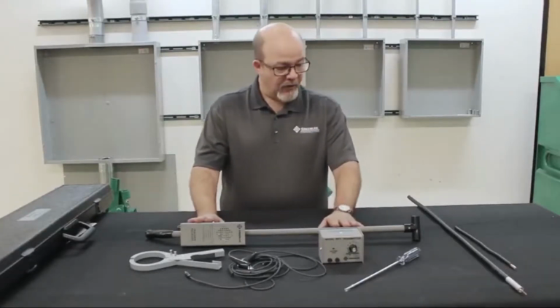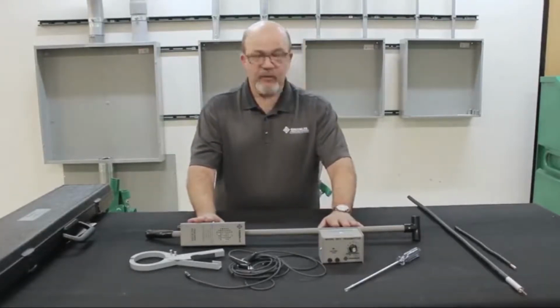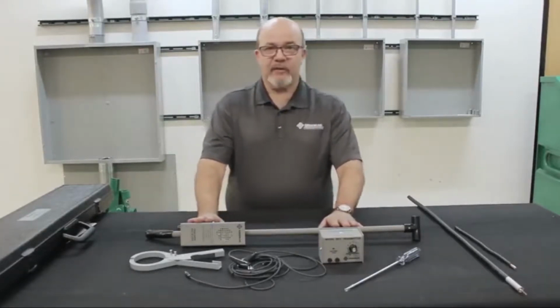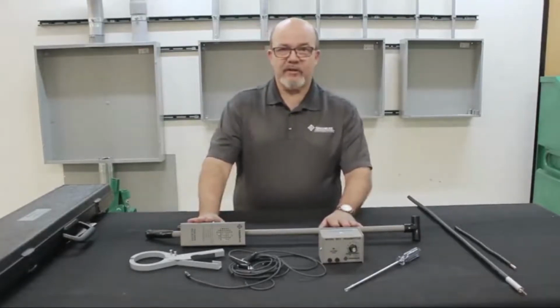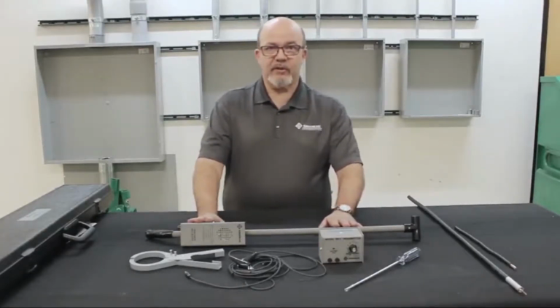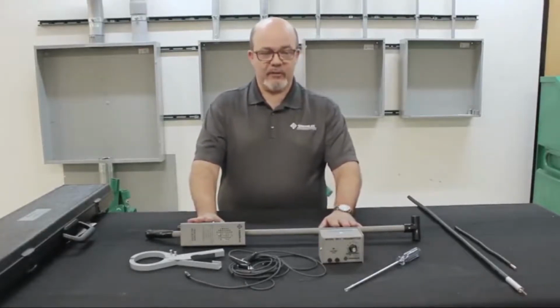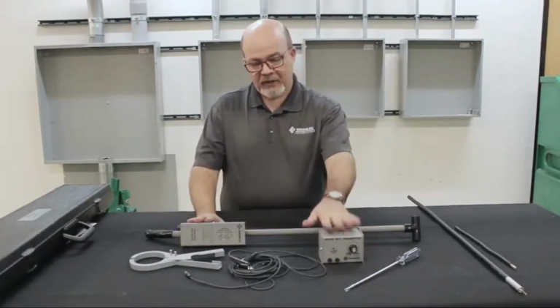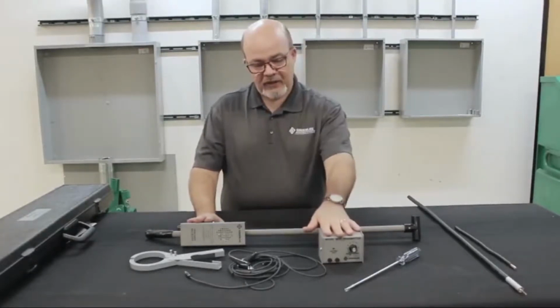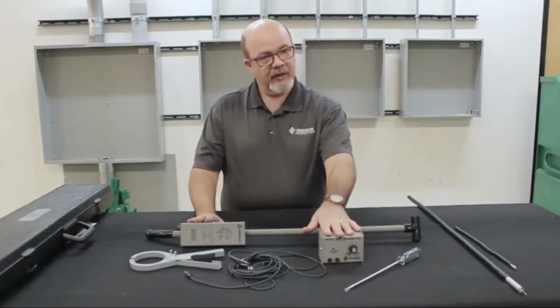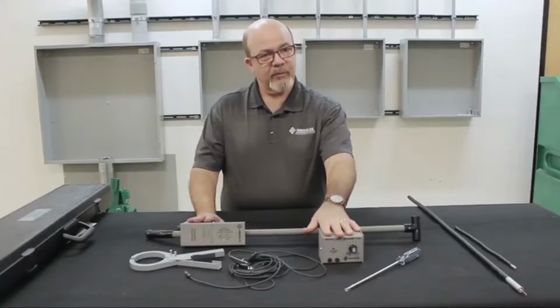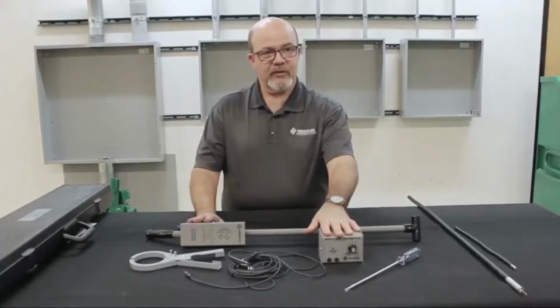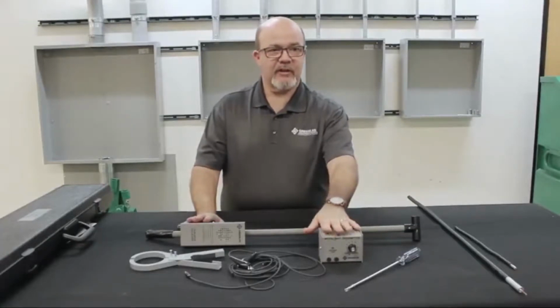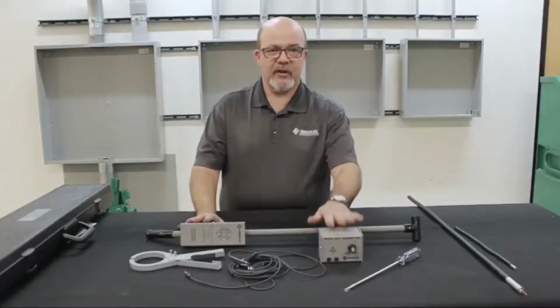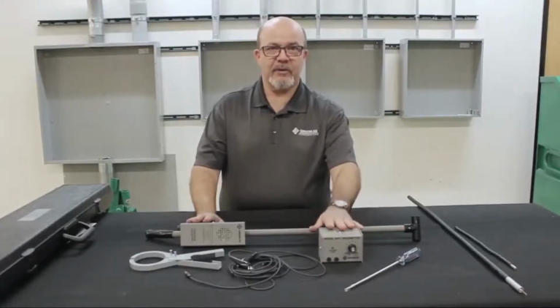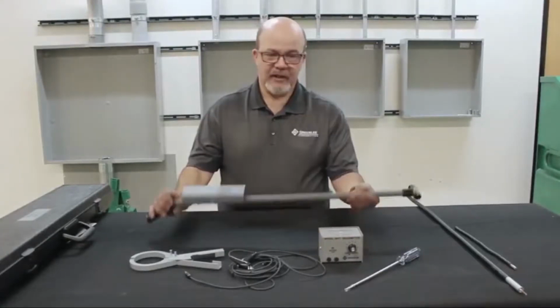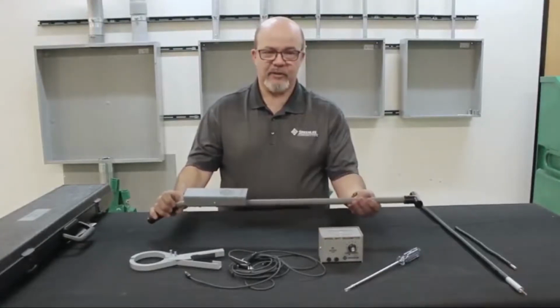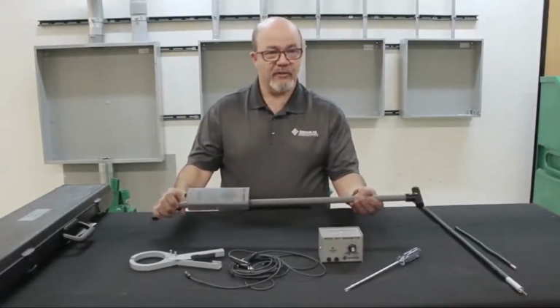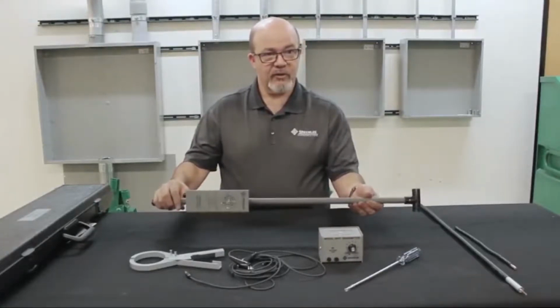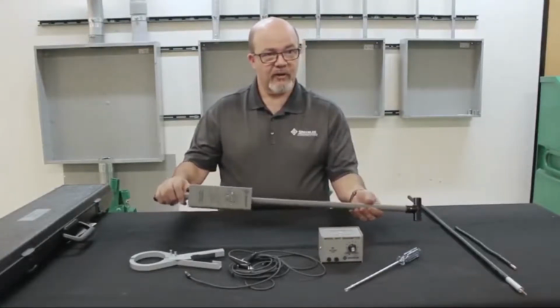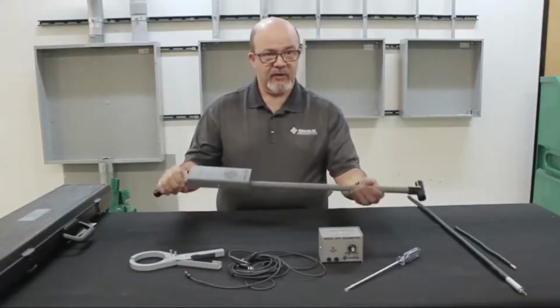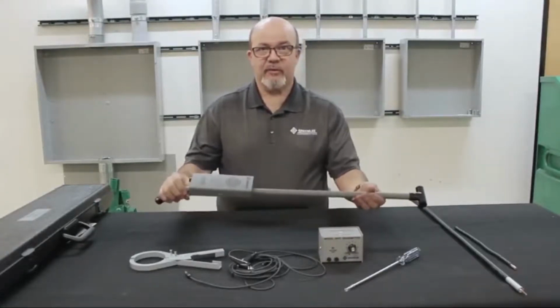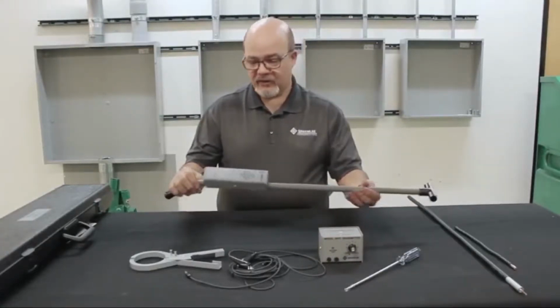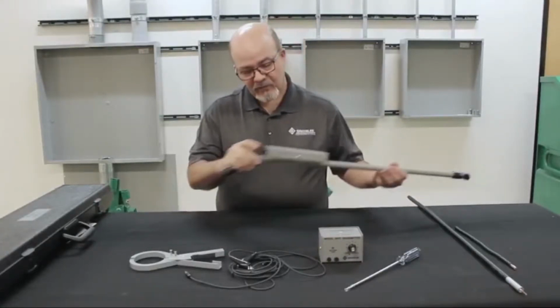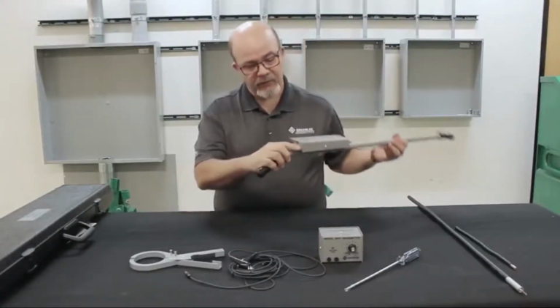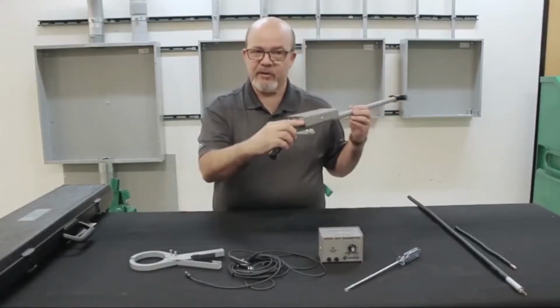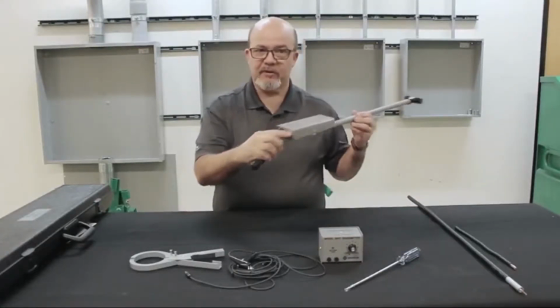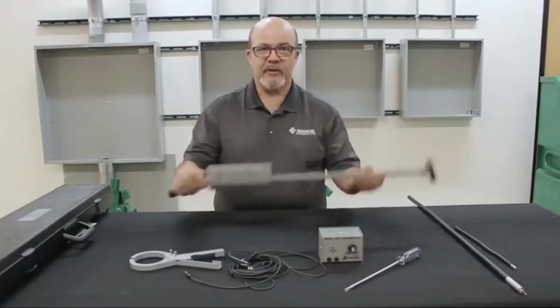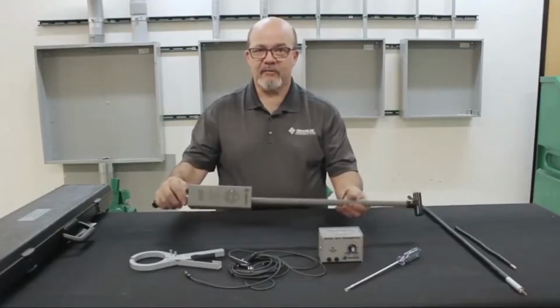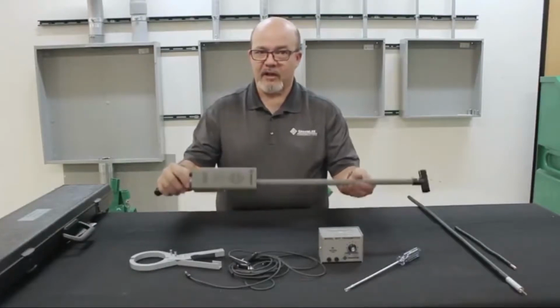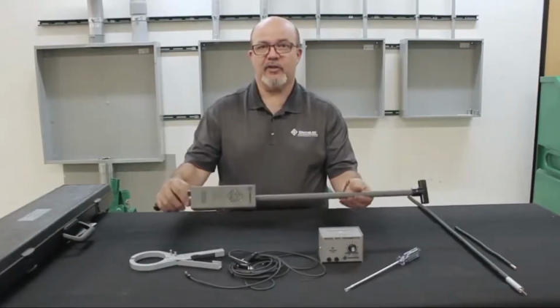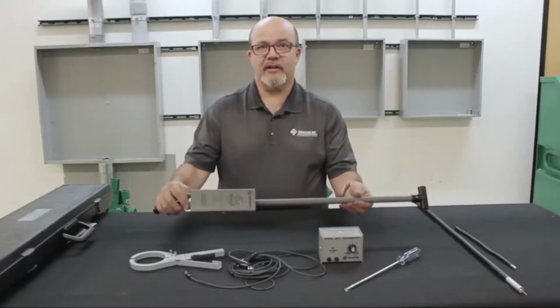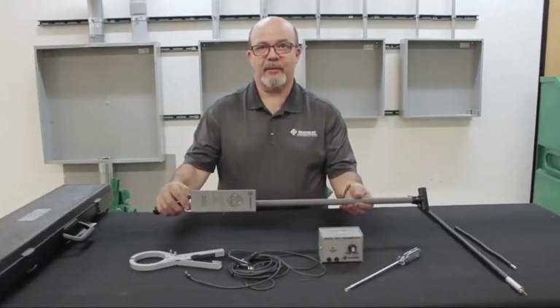Also, it's very simple to use. Connect to the cable using the transmitter, take the receiver, turn it on, listen for the signal, look for a response on the meter, and you're tracking the cable.